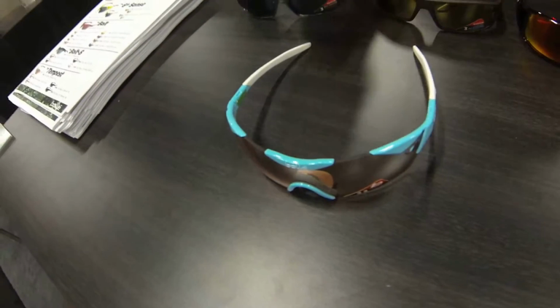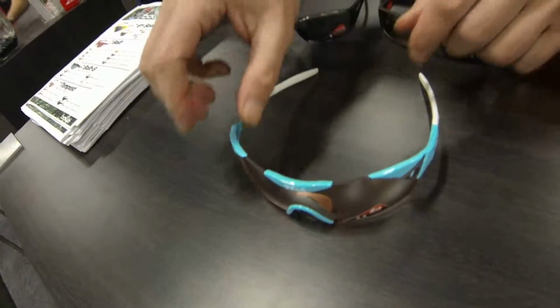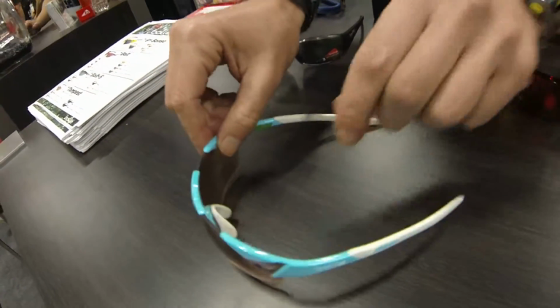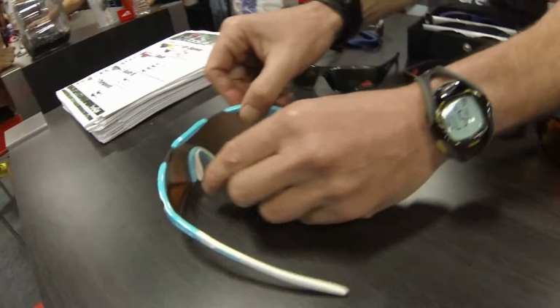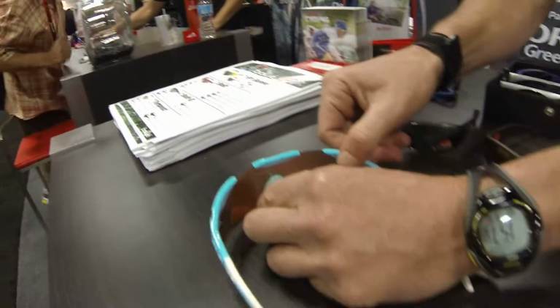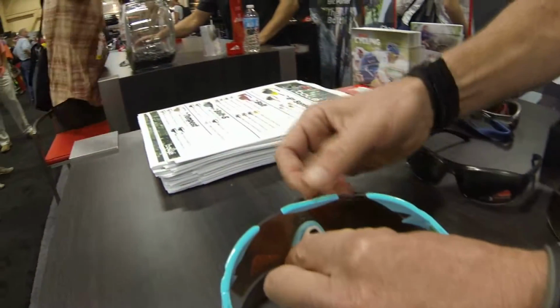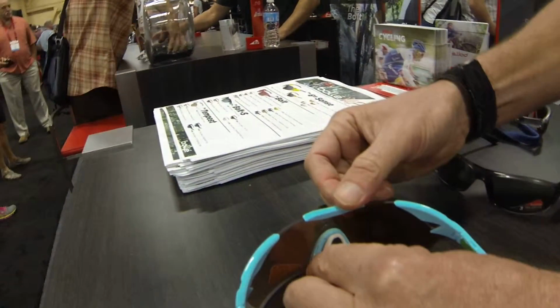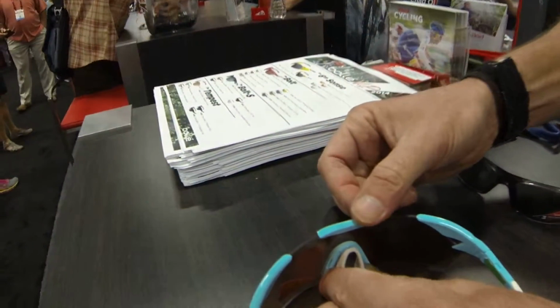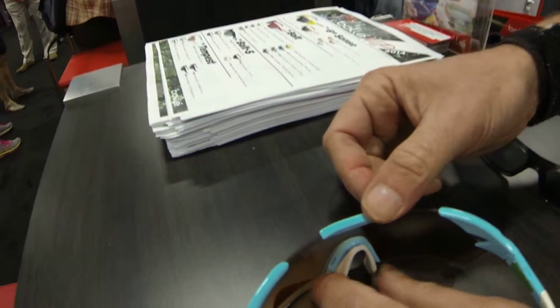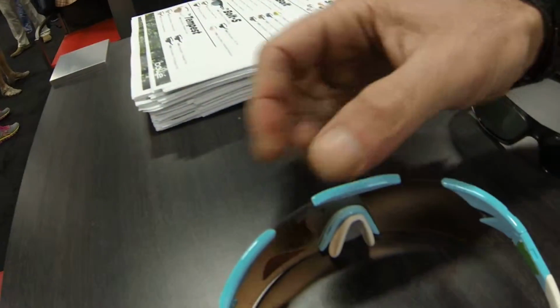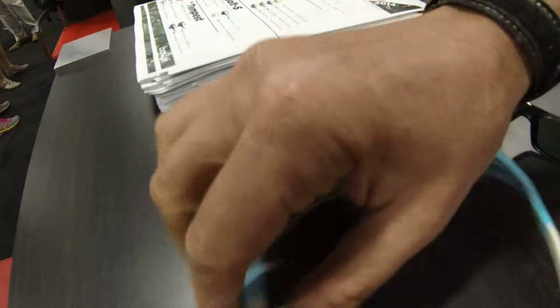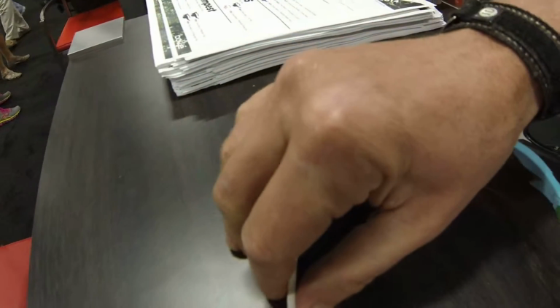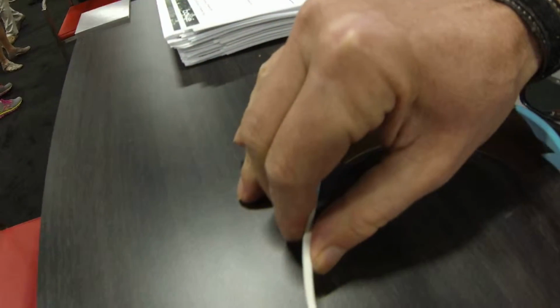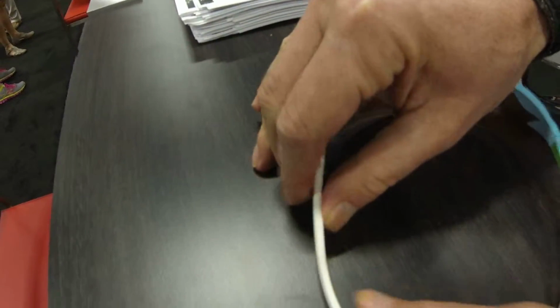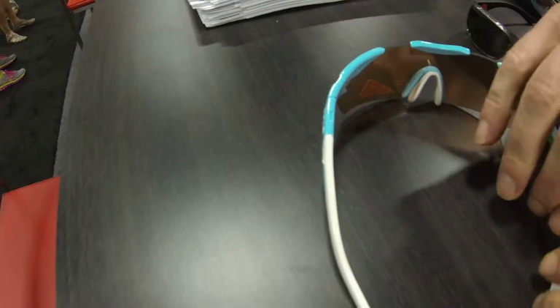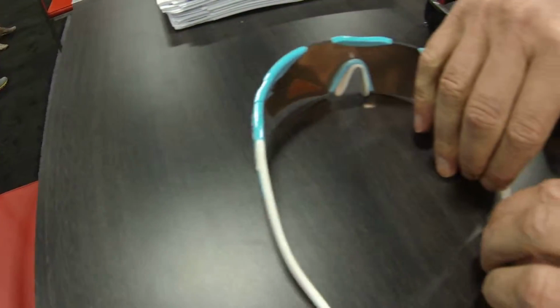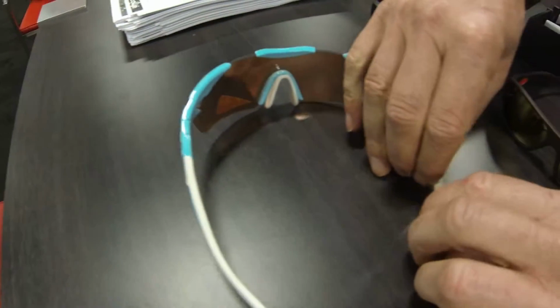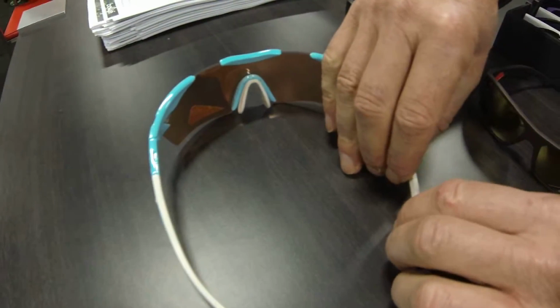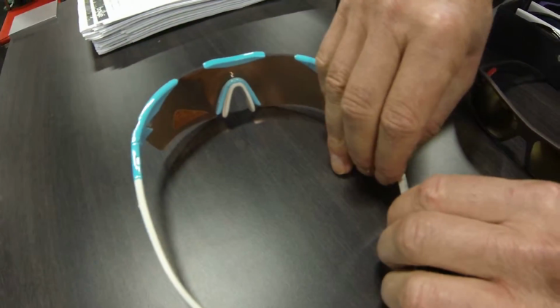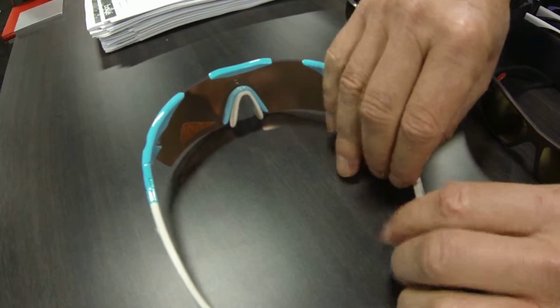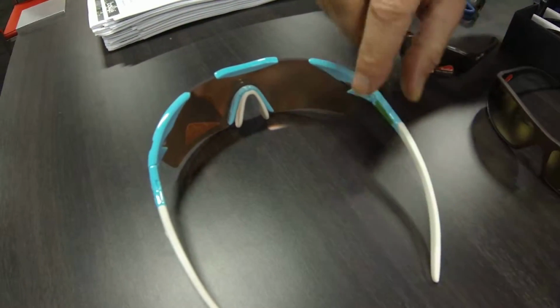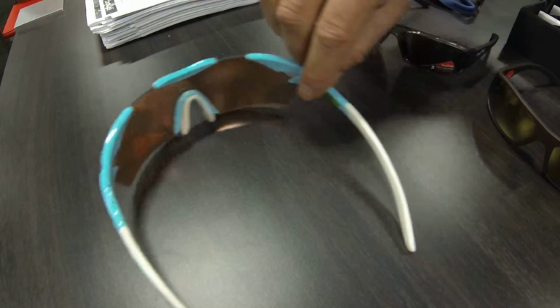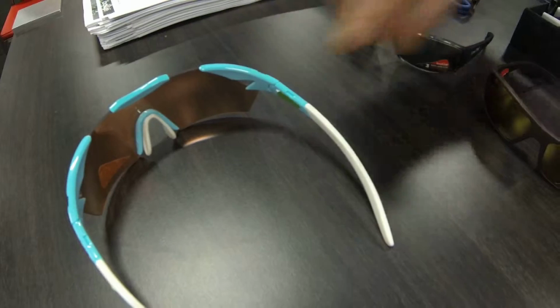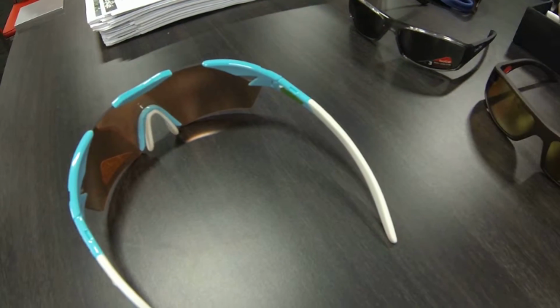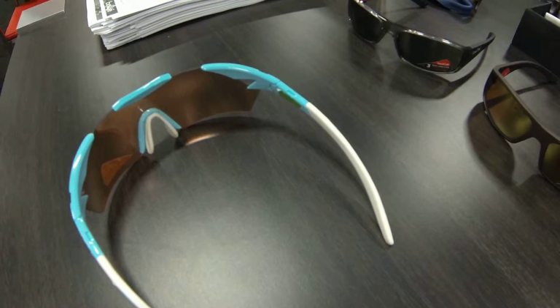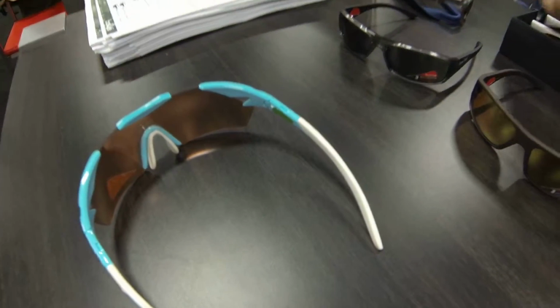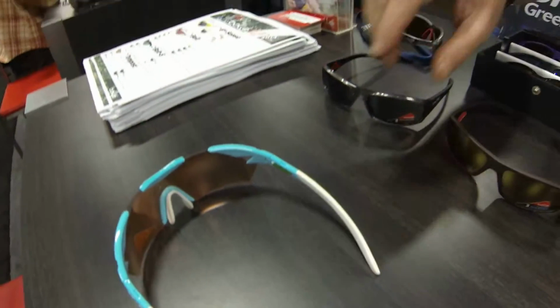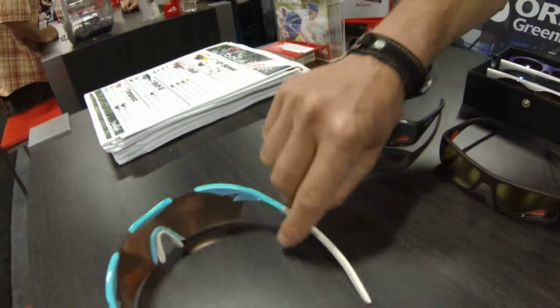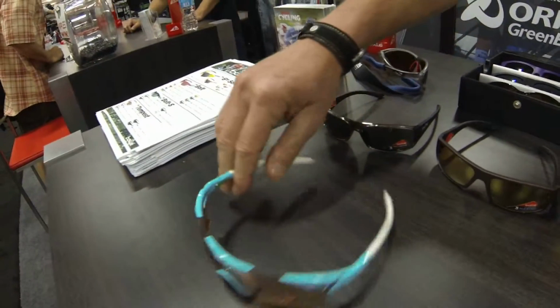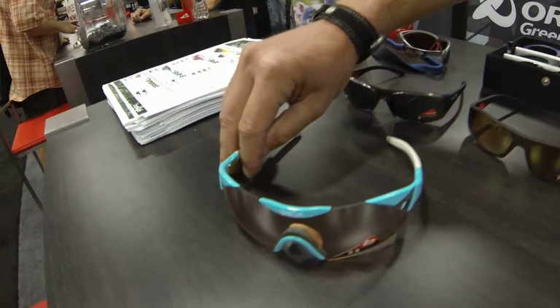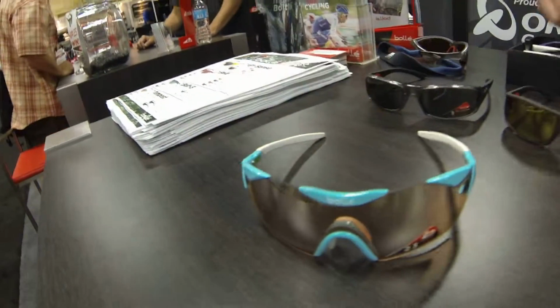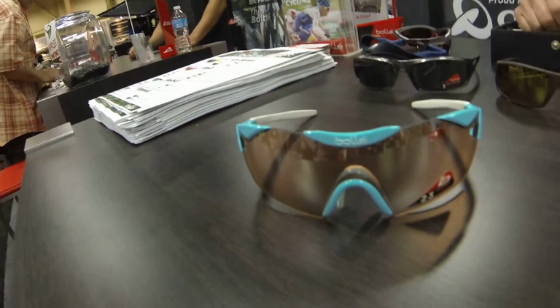This model has adjustable nose pieces and adjustable temples, so you can get a fully customized fit. And that's the Sixth Sense S.